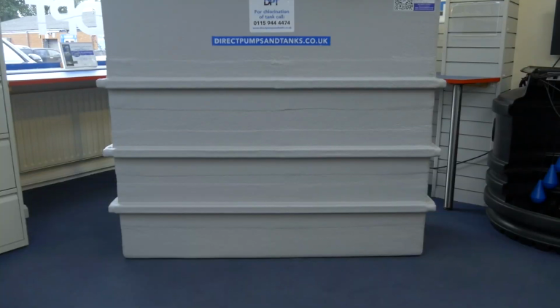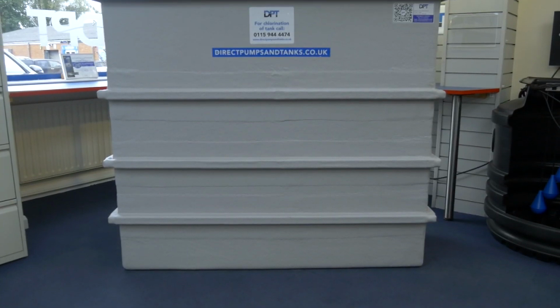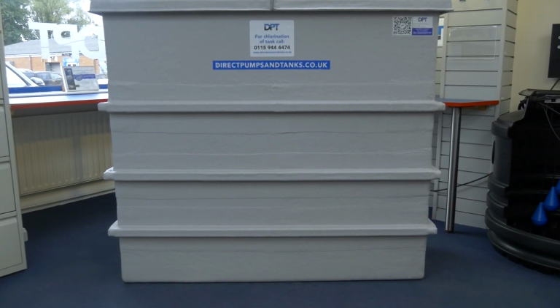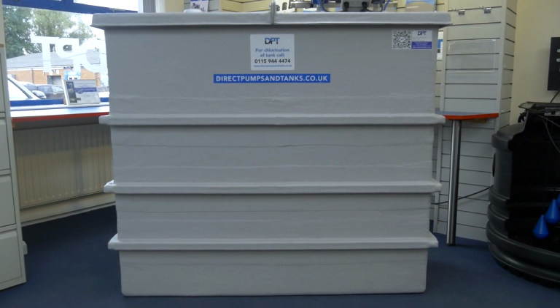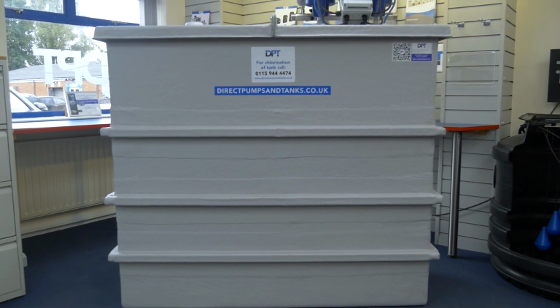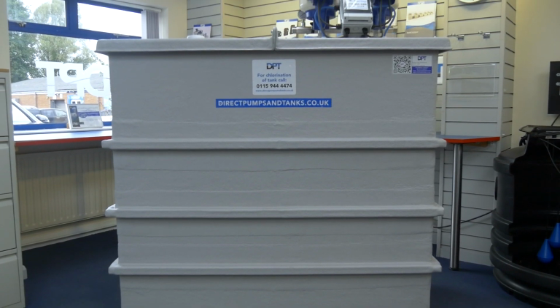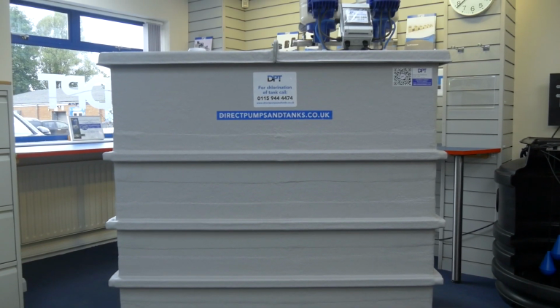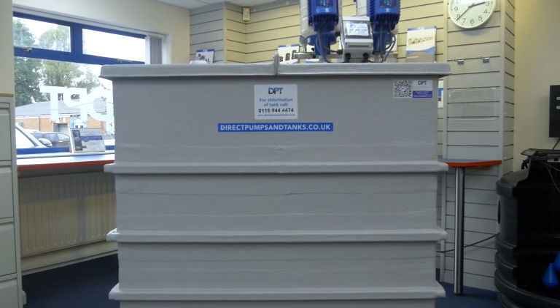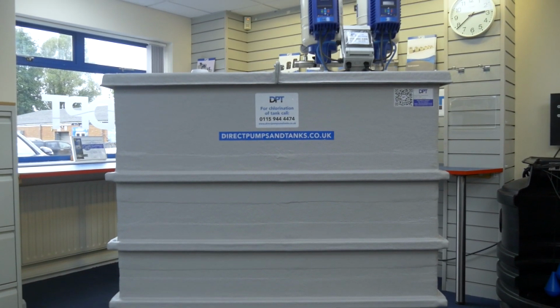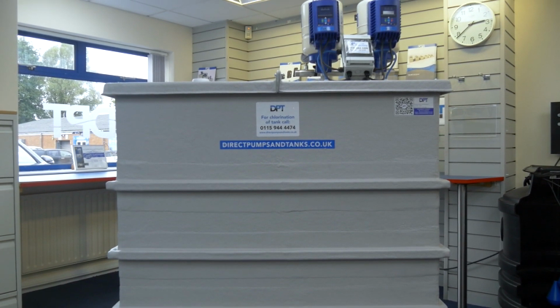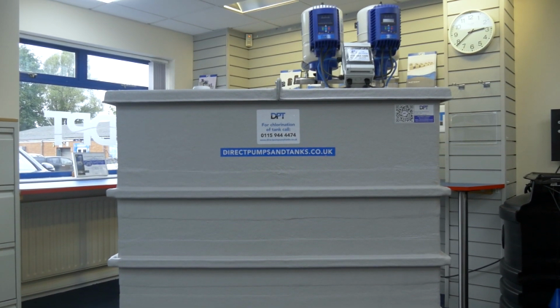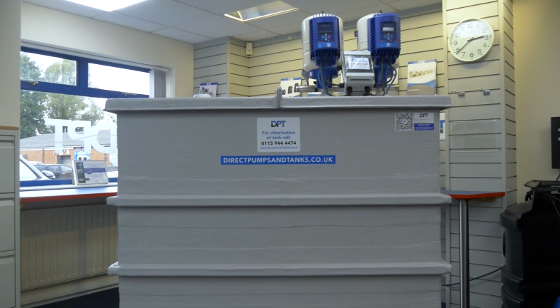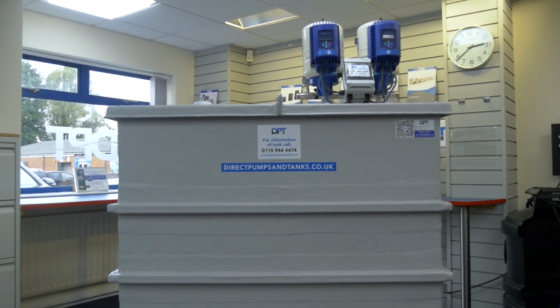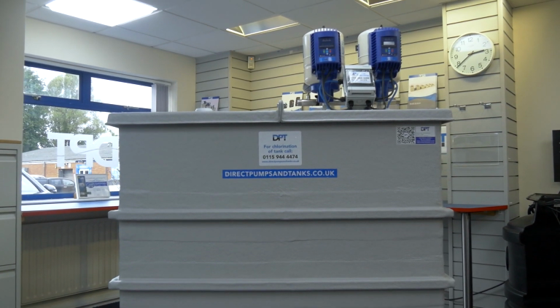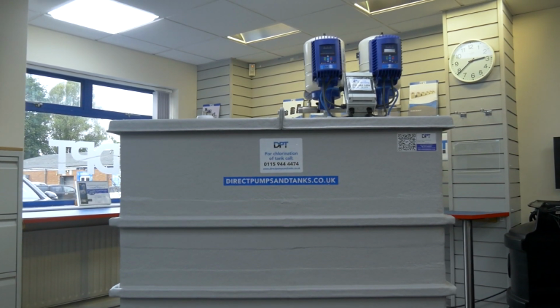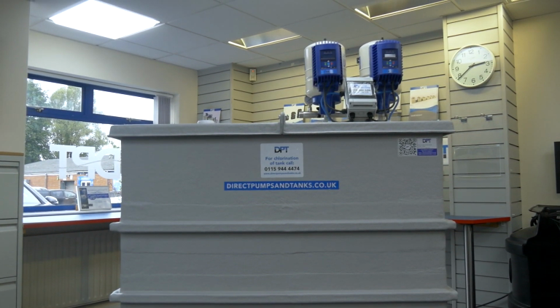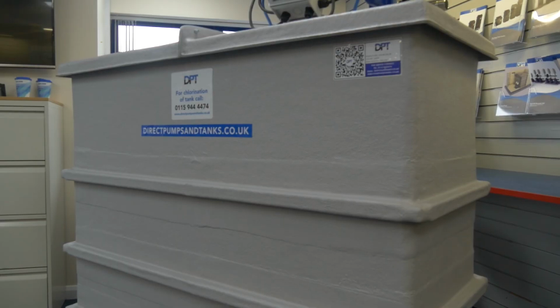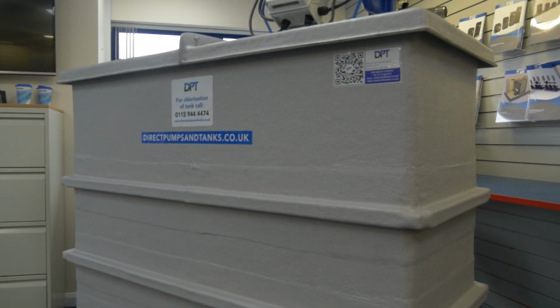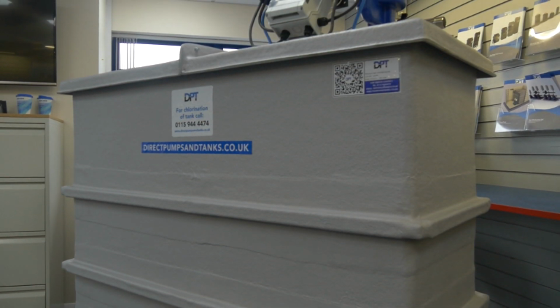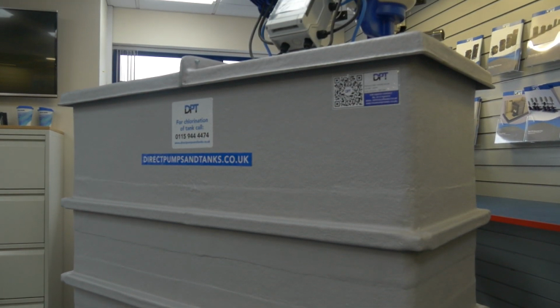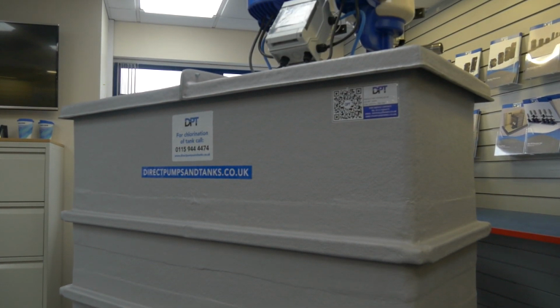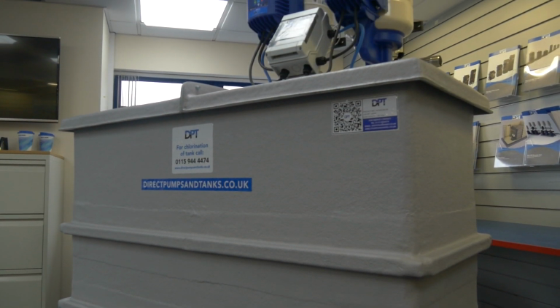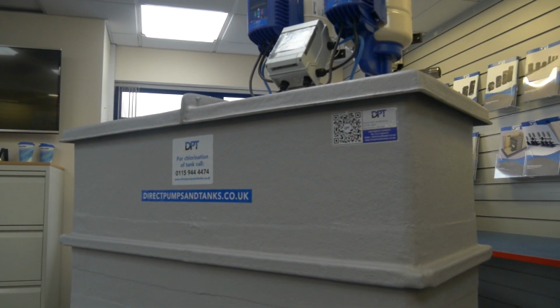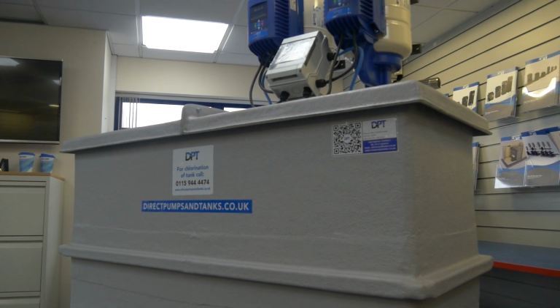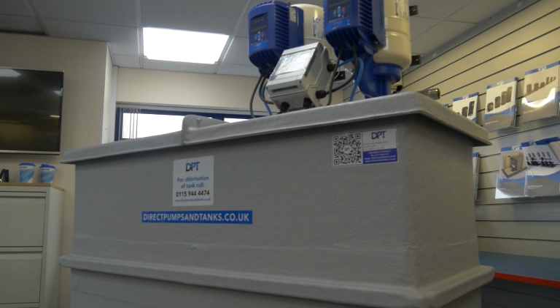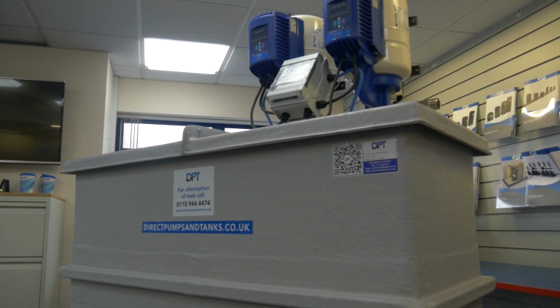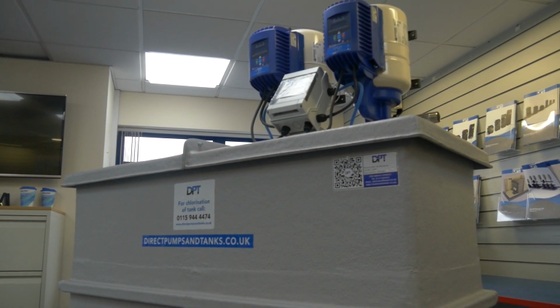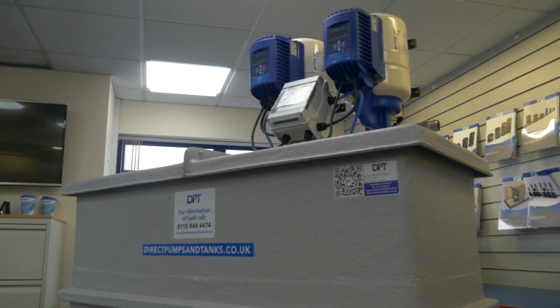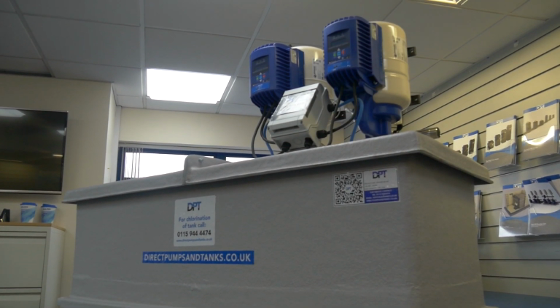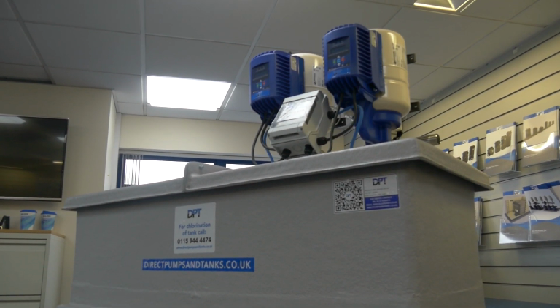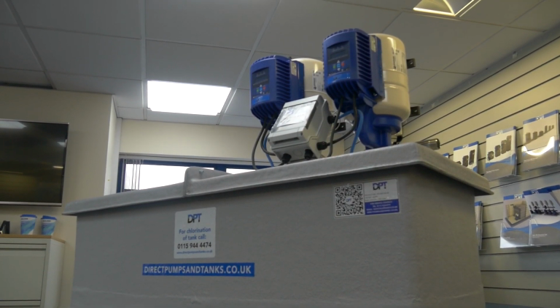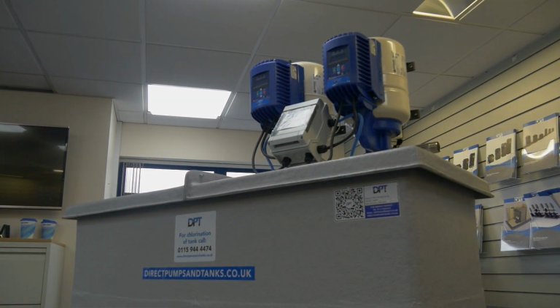If you are struggling for space, the Flyvar Compact could be the right solution for you. To find out more about the Flyvar Compact, download the specification documents or speak to a trained advisor today to discuss your specific project requirements.